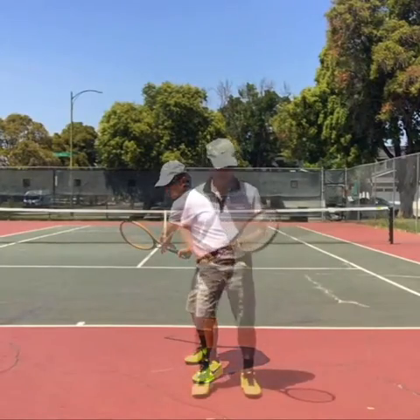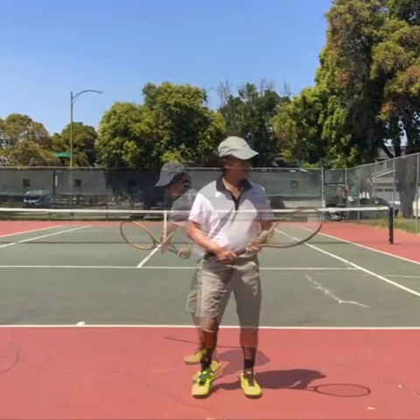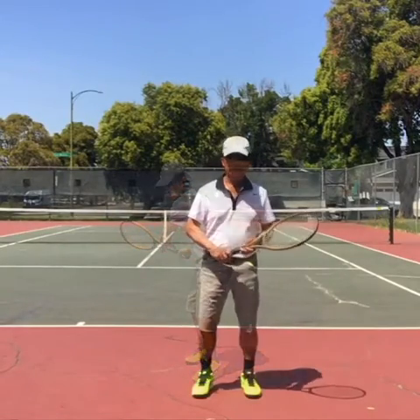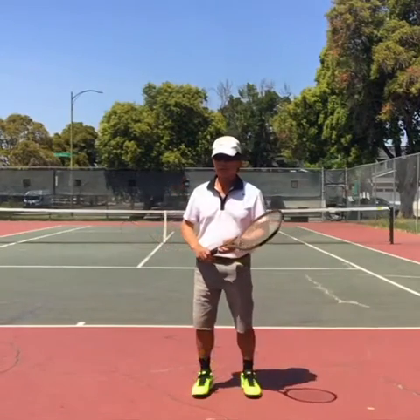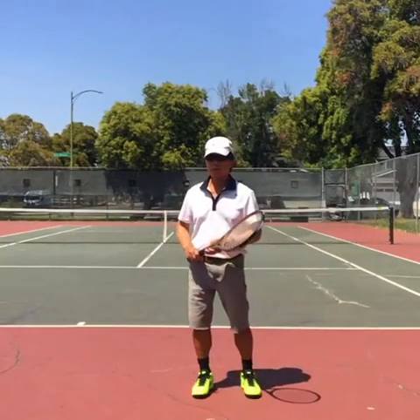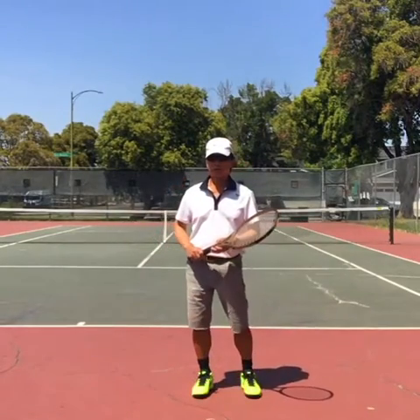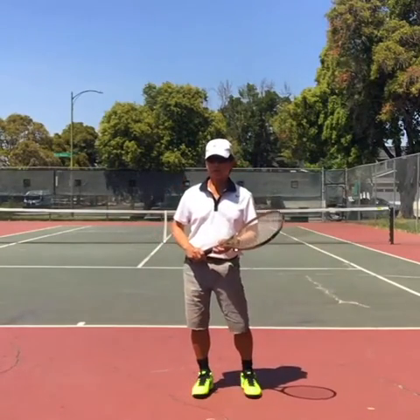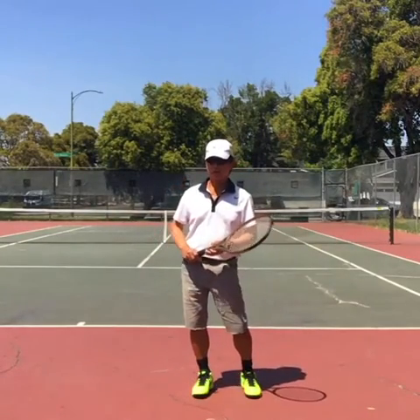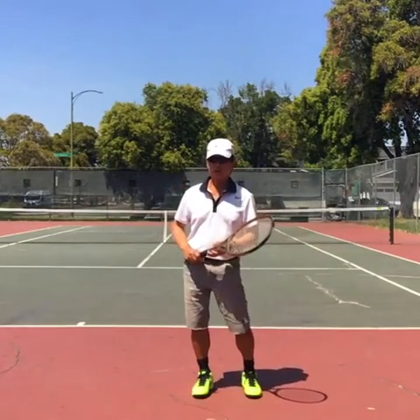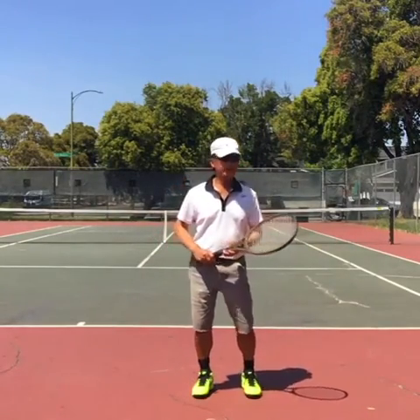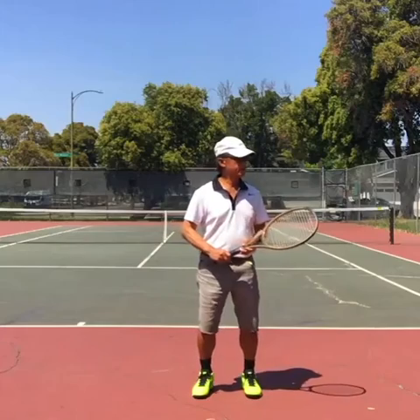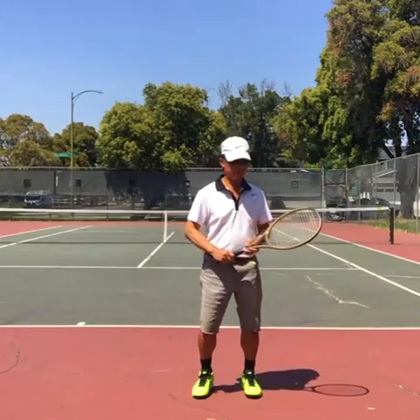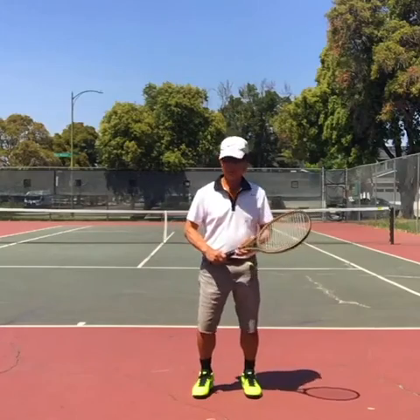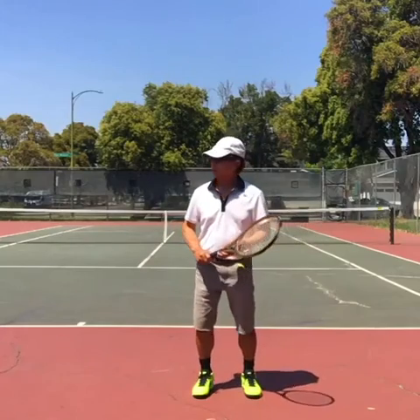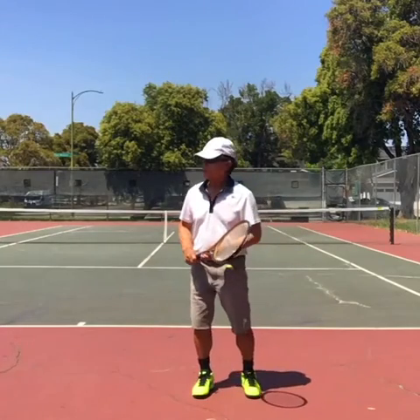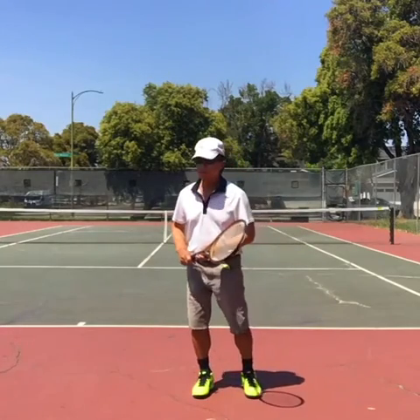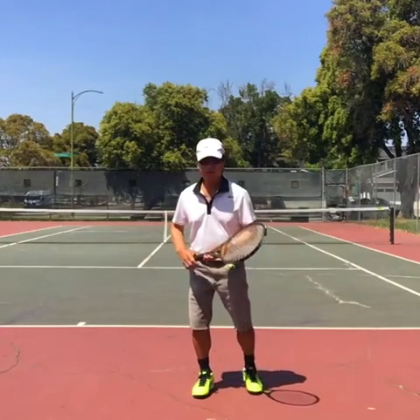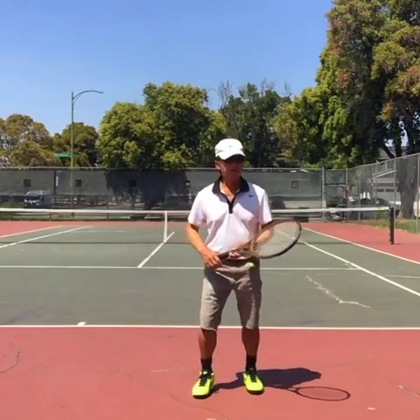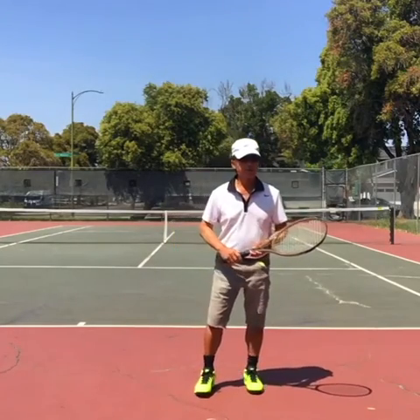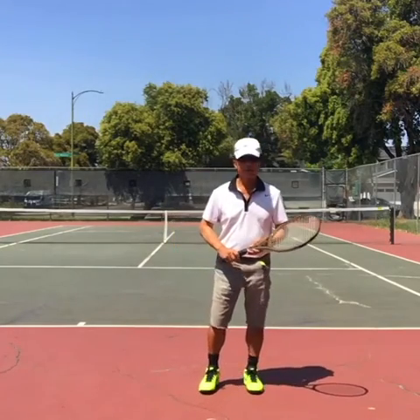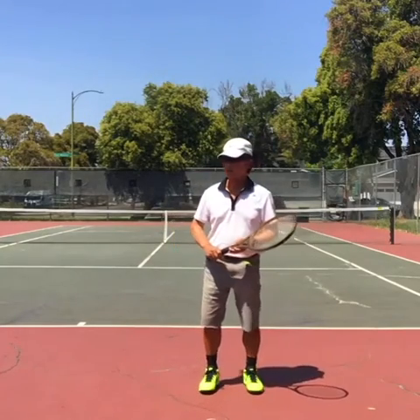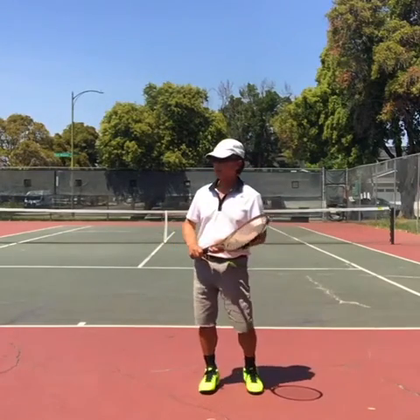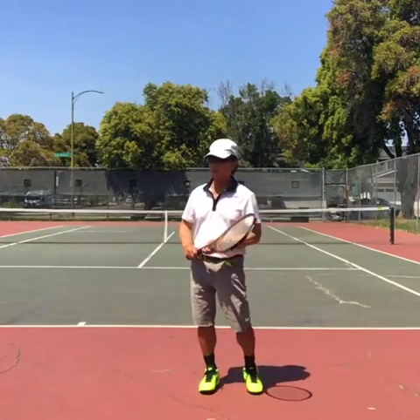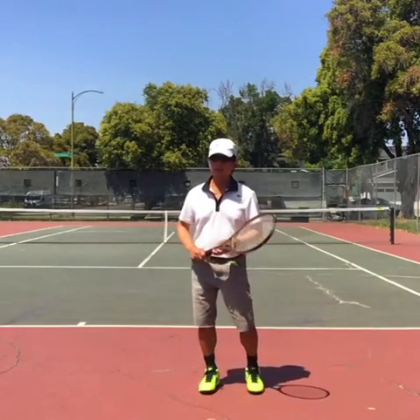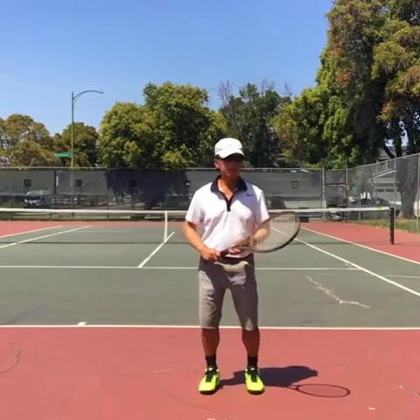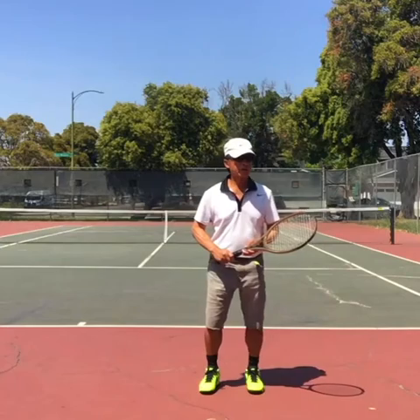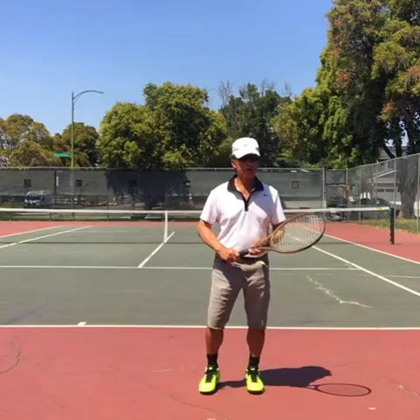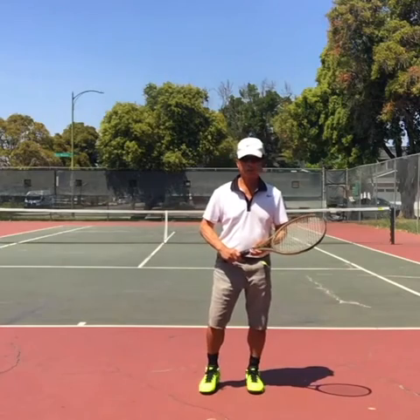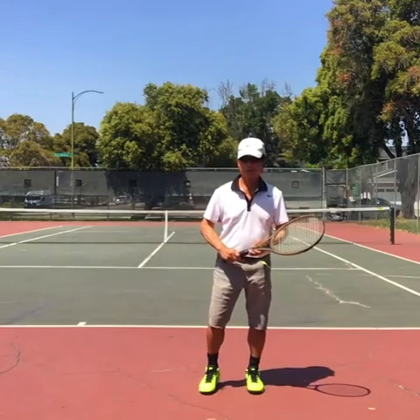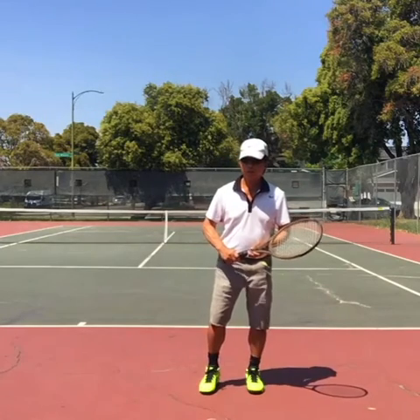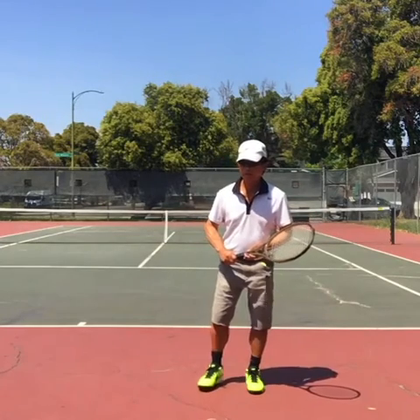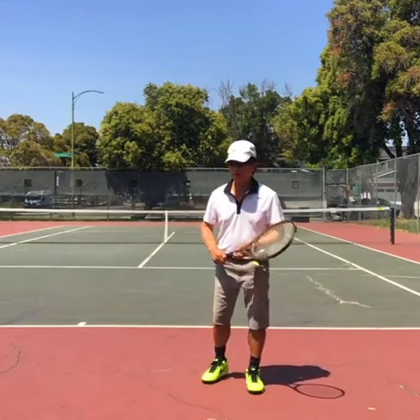Hi, I'm Darrell Chong. I'm at the Doerr Park Tennis Courts in San Jose. I'm going to show you a simple technique to help beginners learn to hit a forehand.